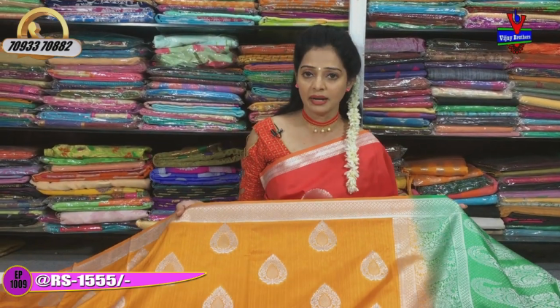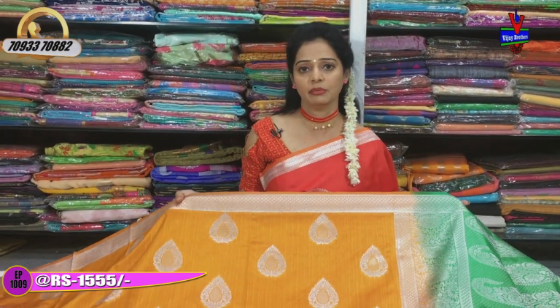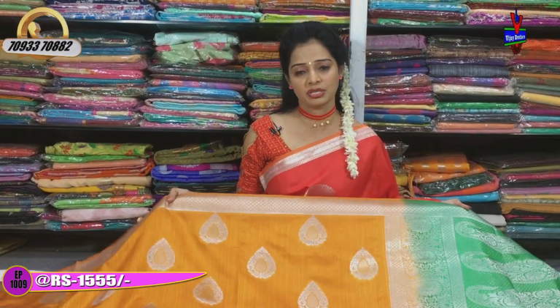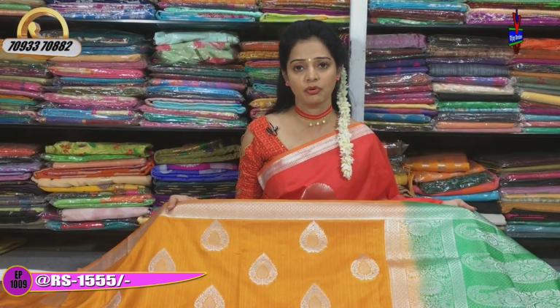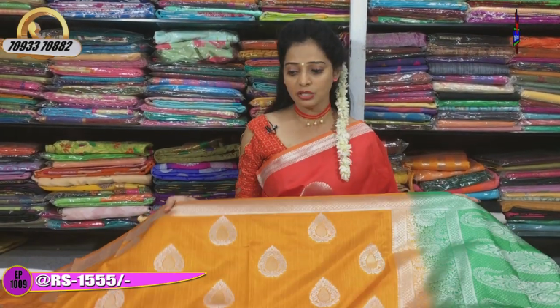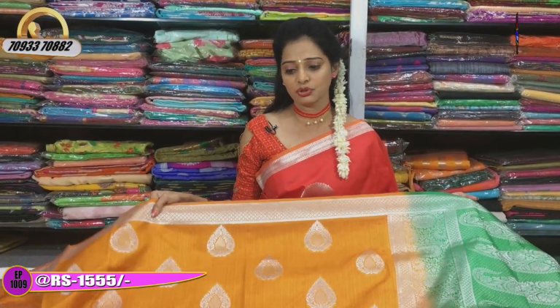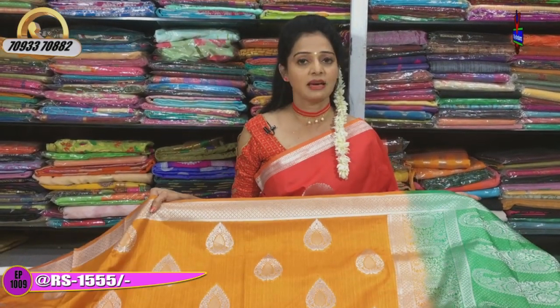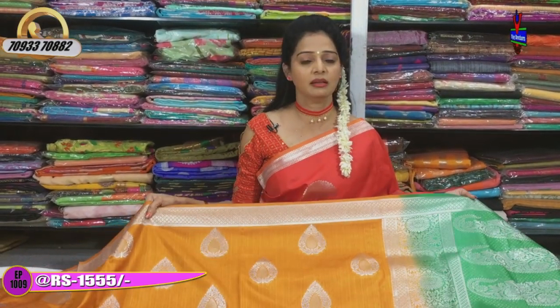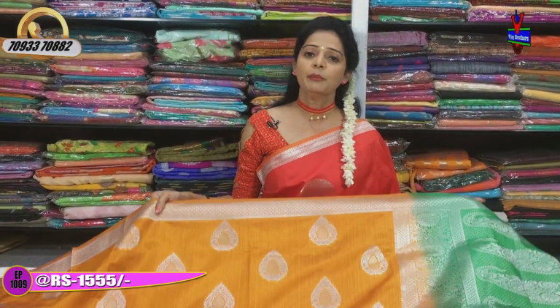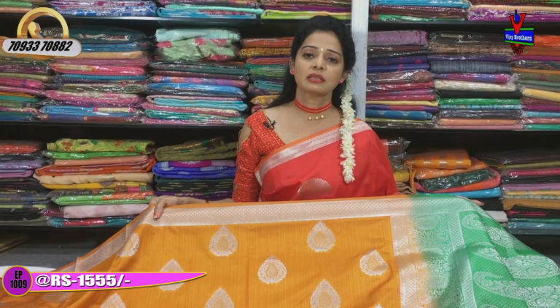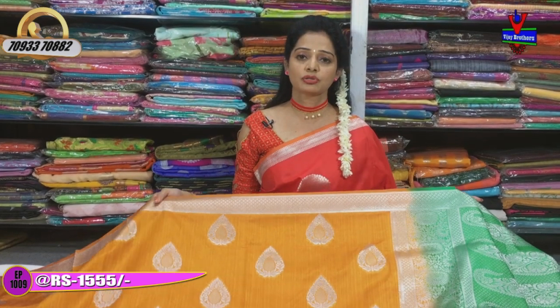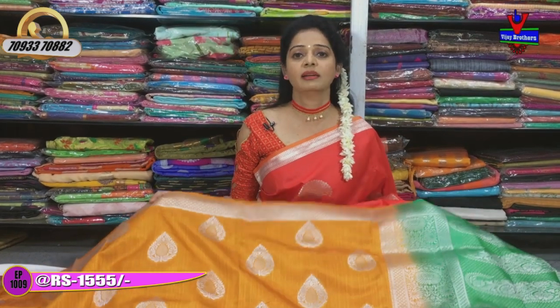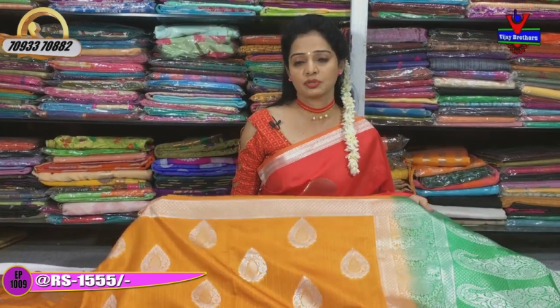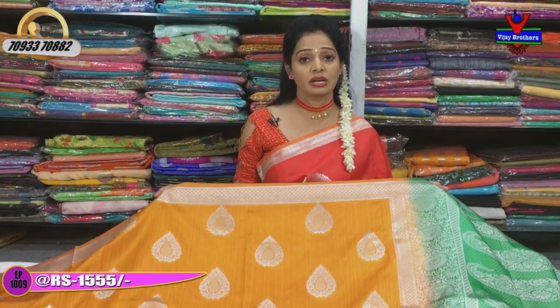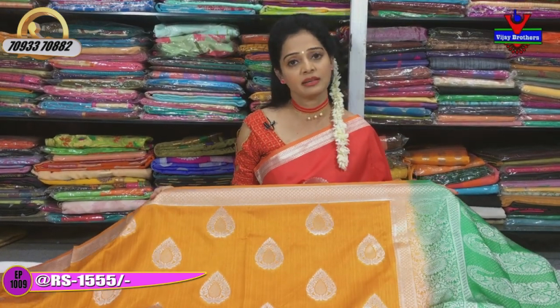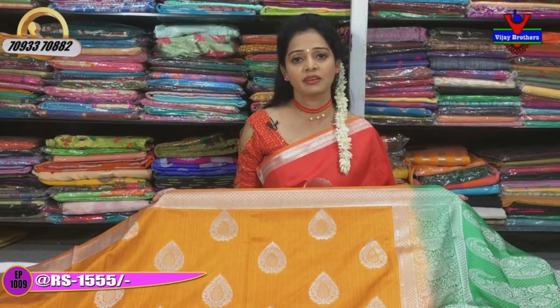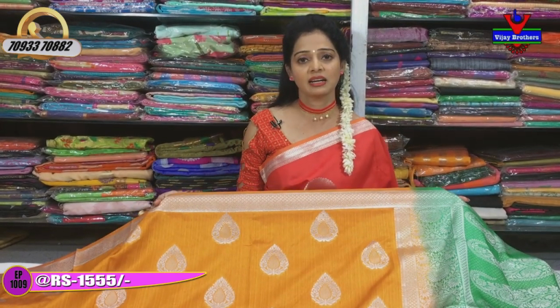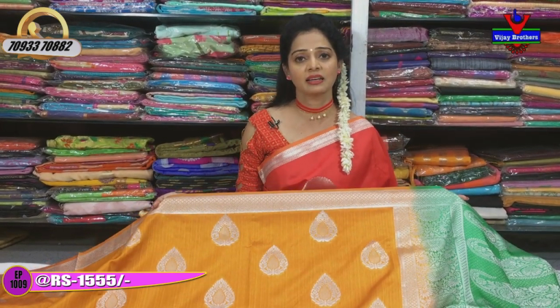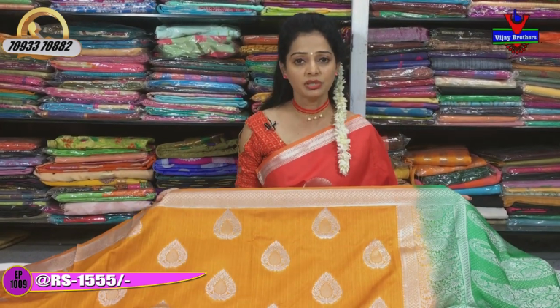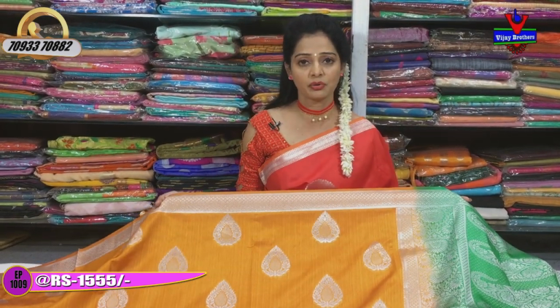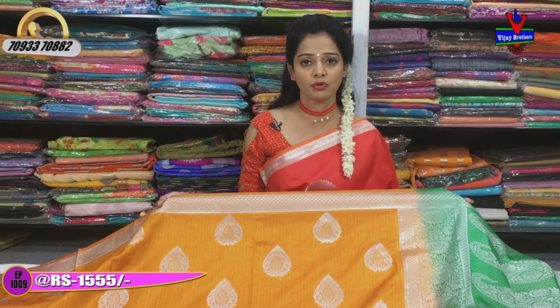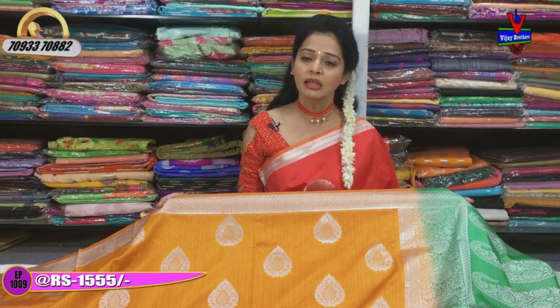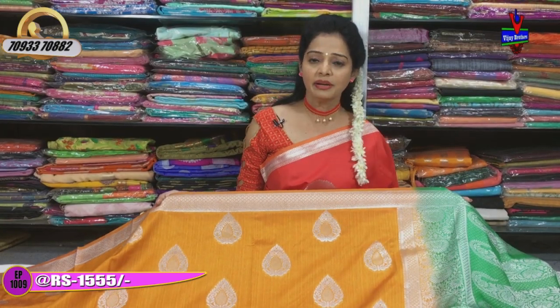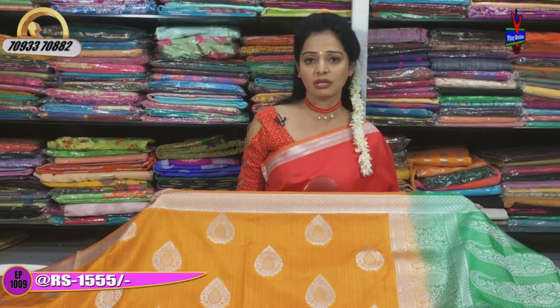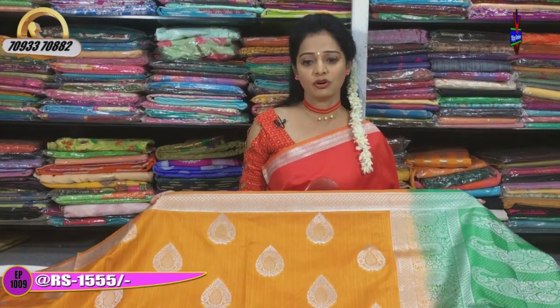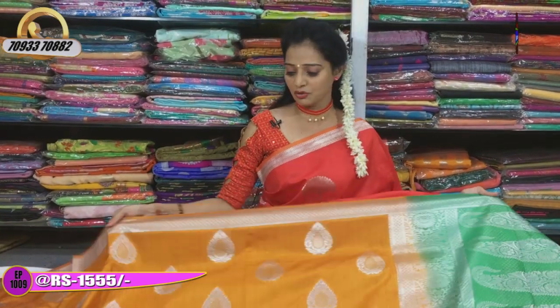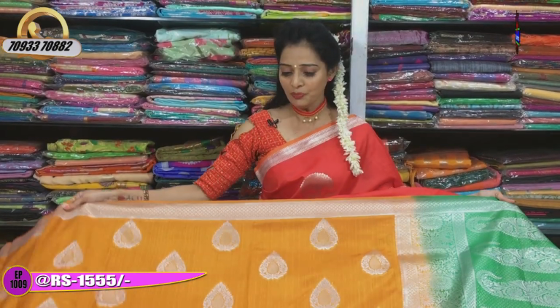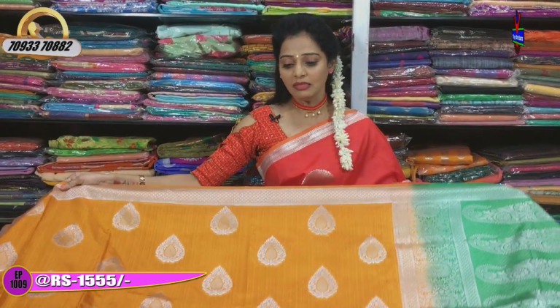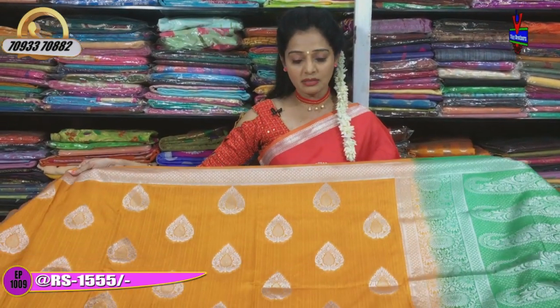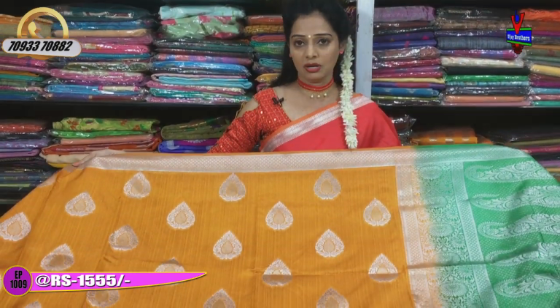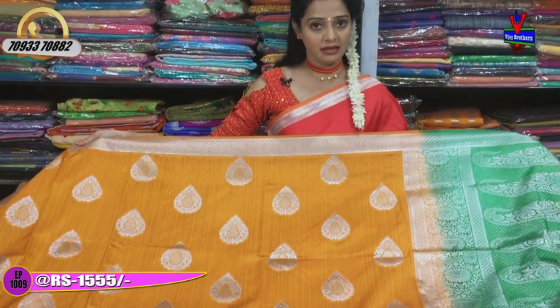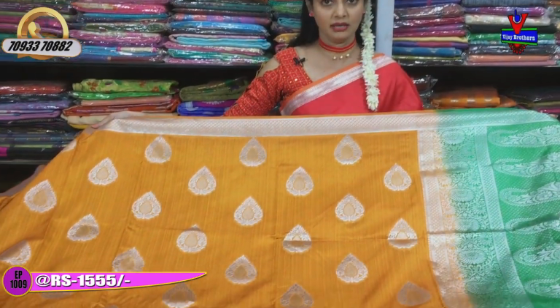Today, we have the showroom number on the screen. Please note that number for previous and upcoming episodes. This is a Mustard Yellow and Green color saree.